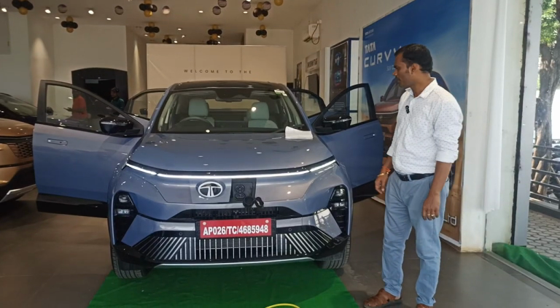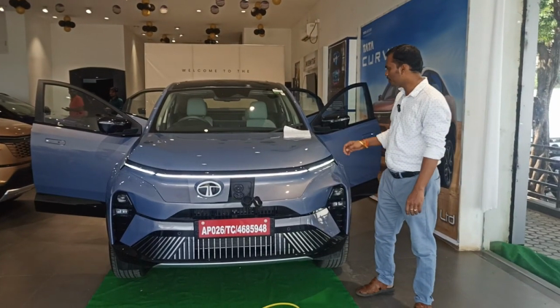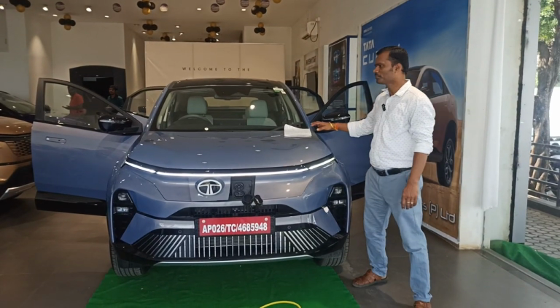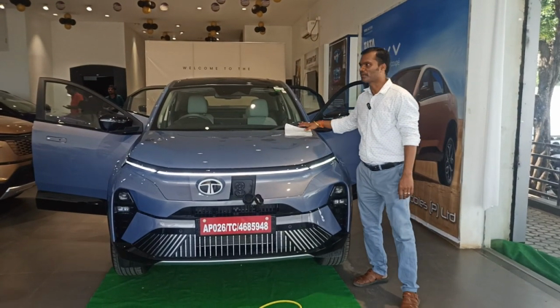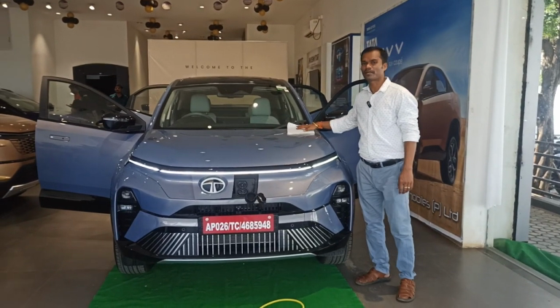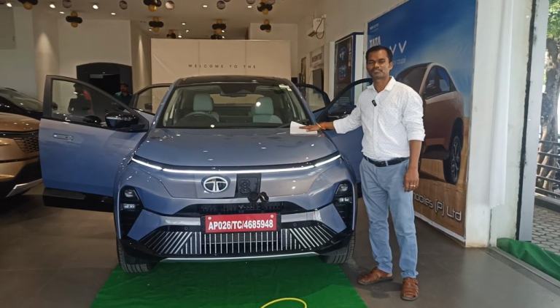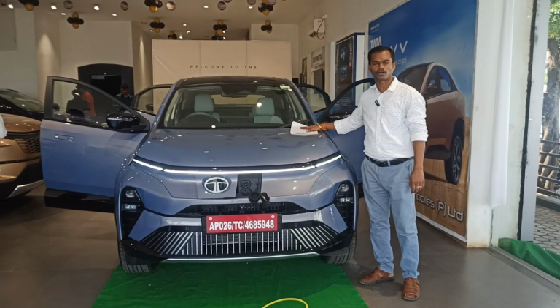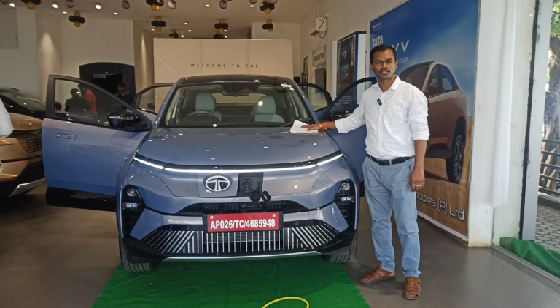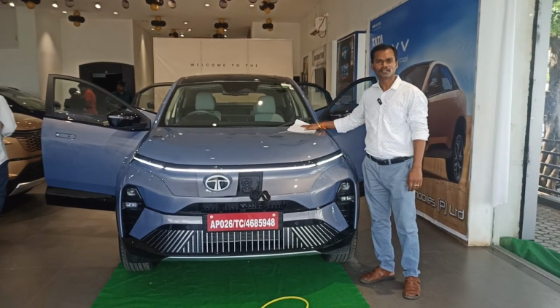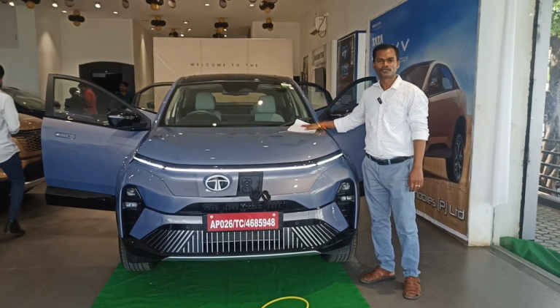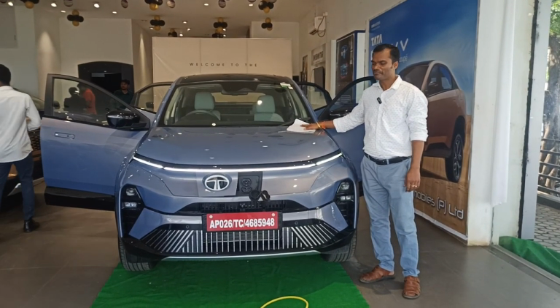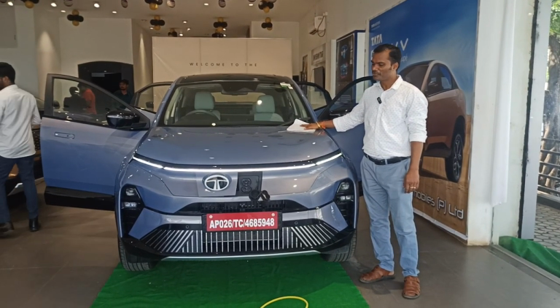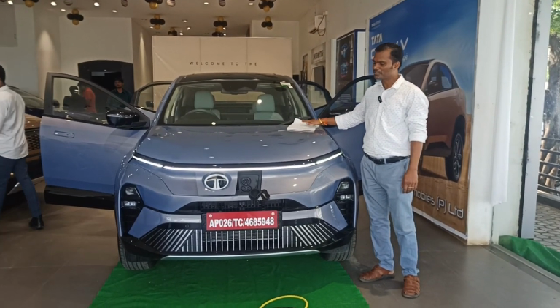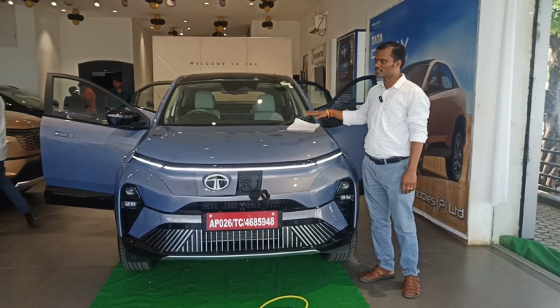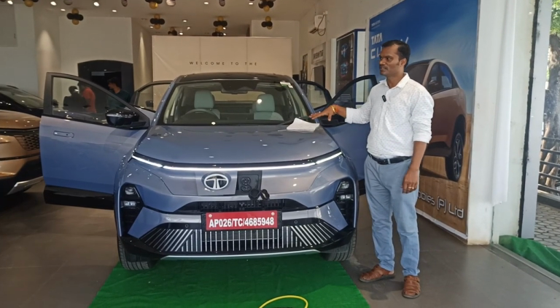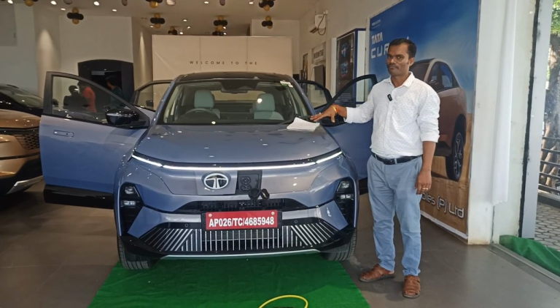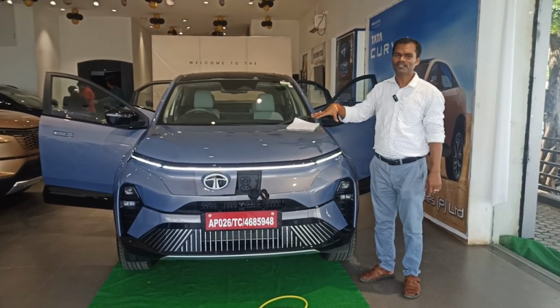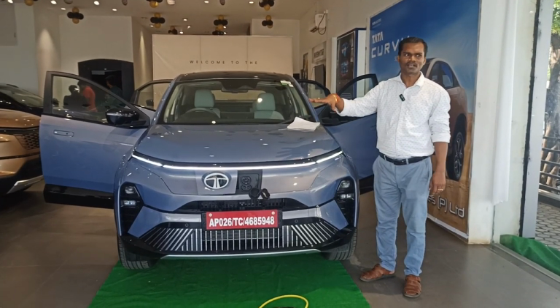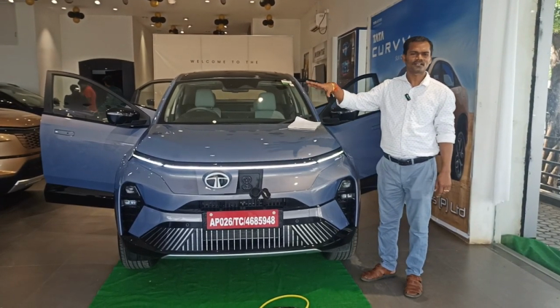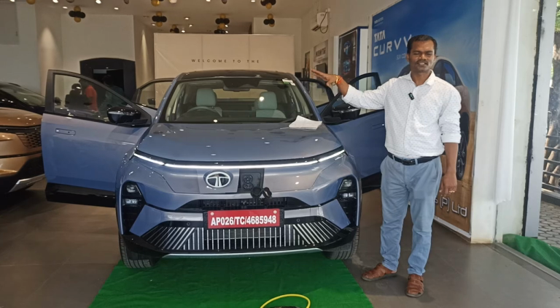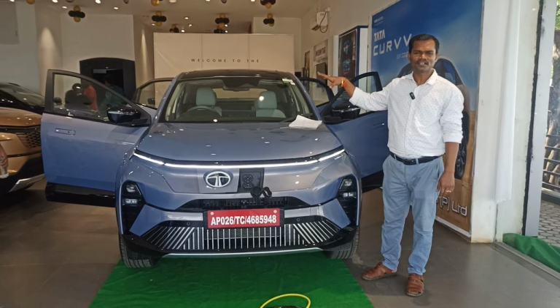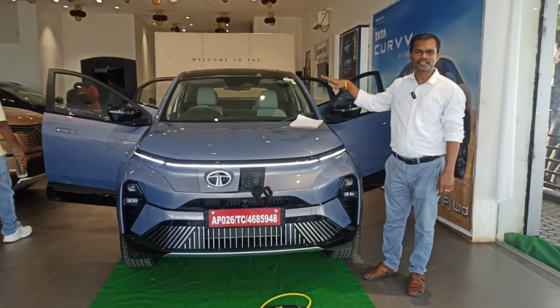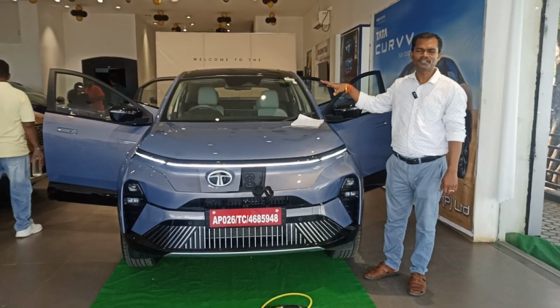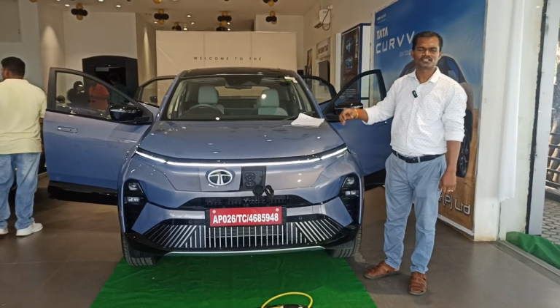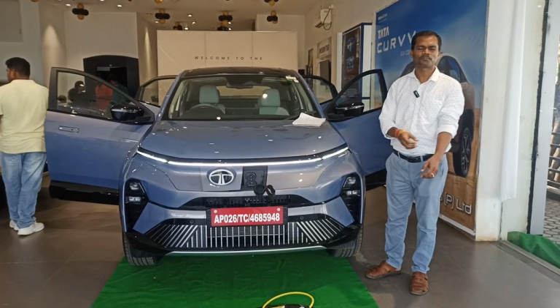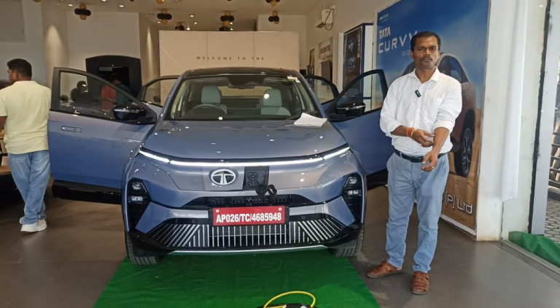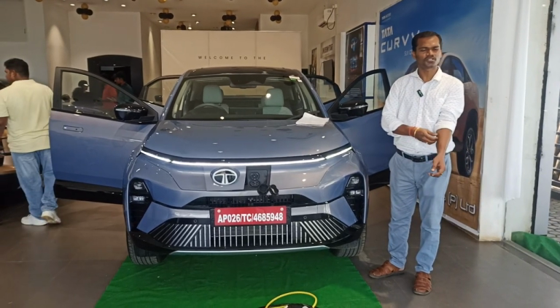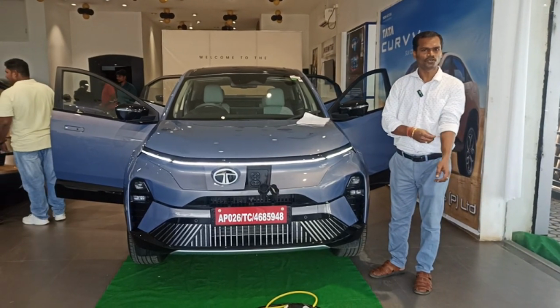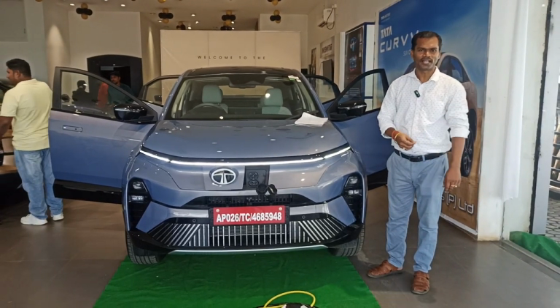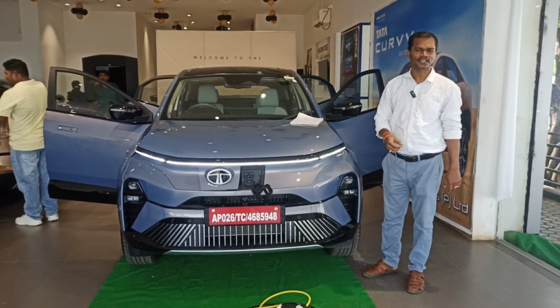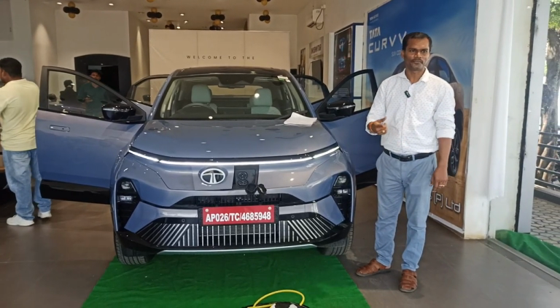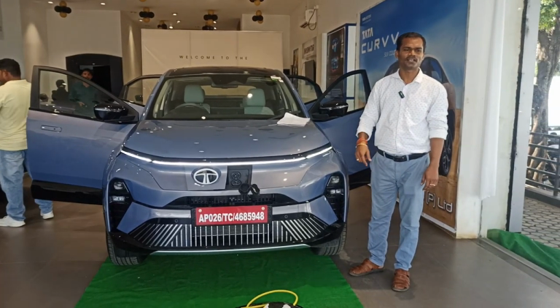Hi everyone, welcome back to our channel. Today we are going to discuss why Tata Nexon EV is a popularly sold electric vehicle.